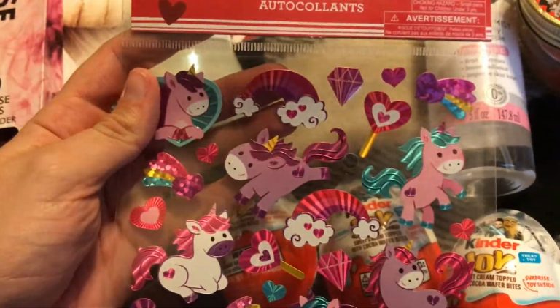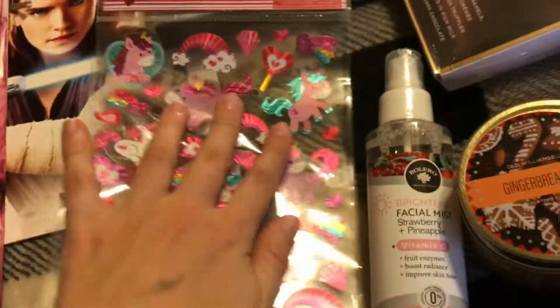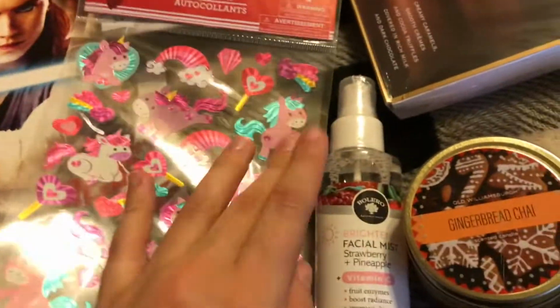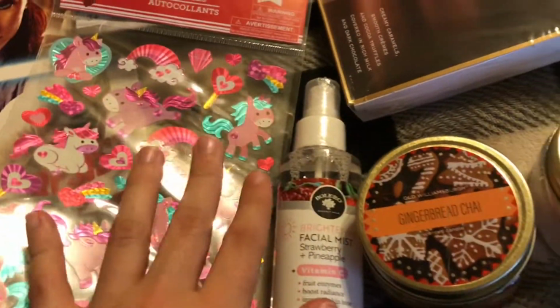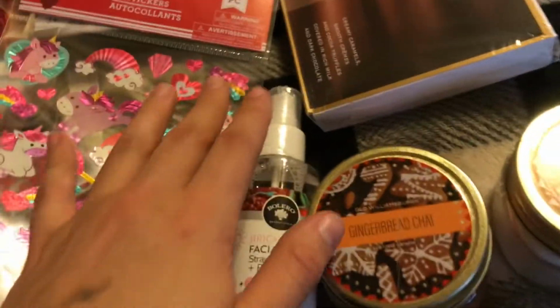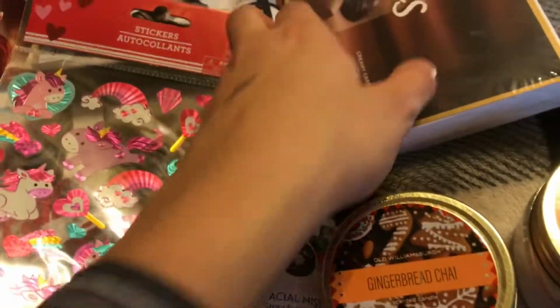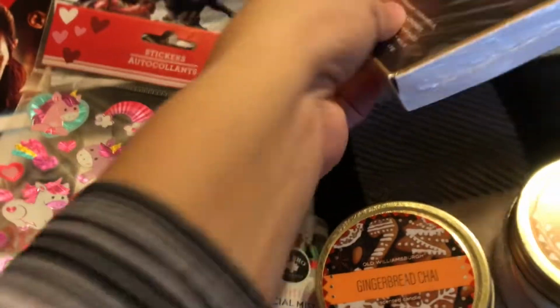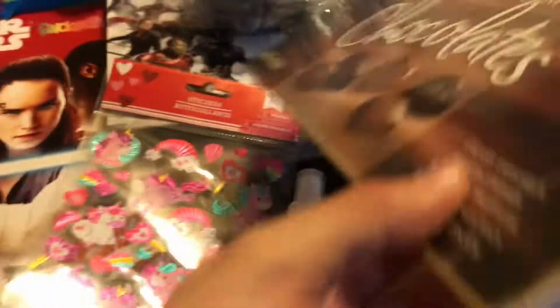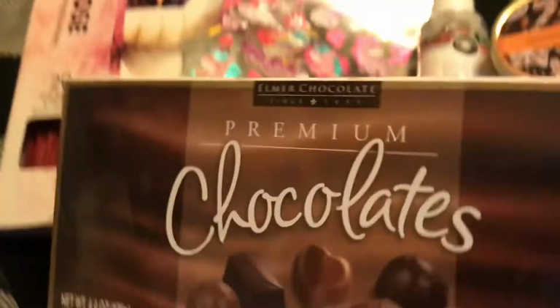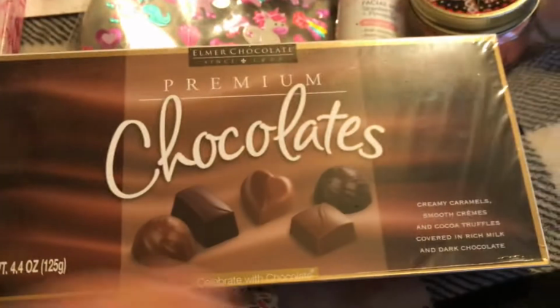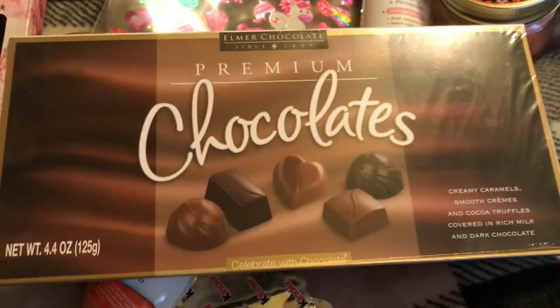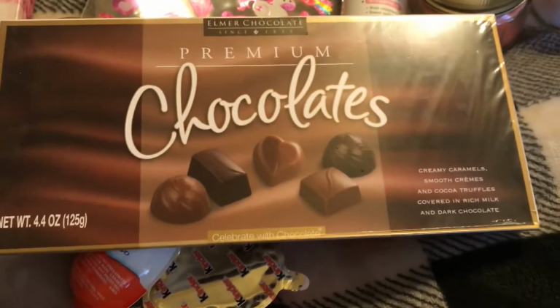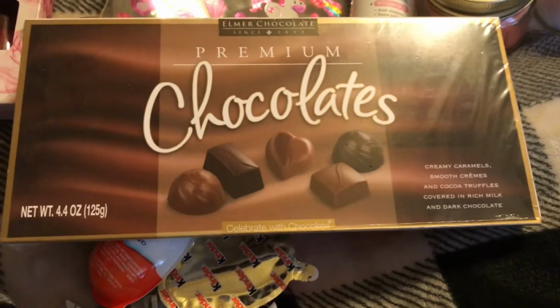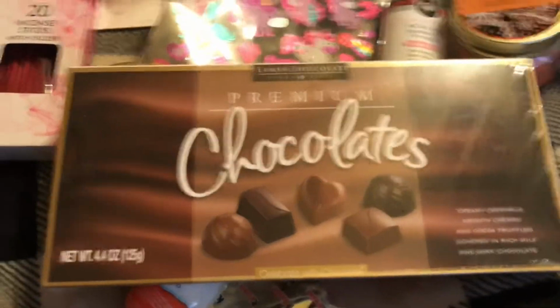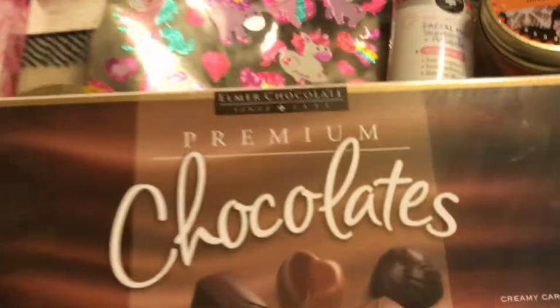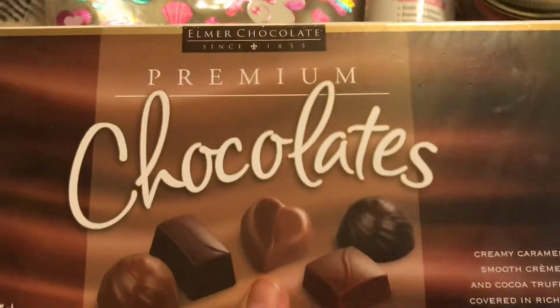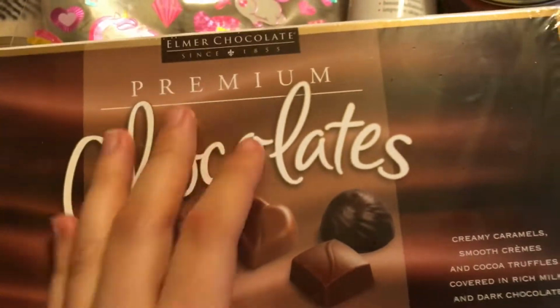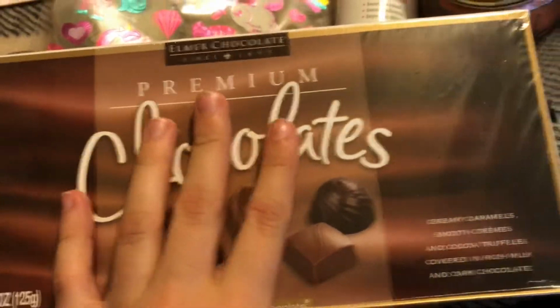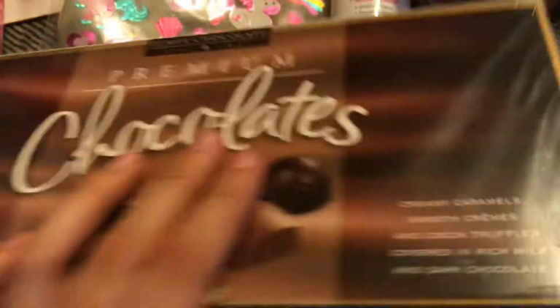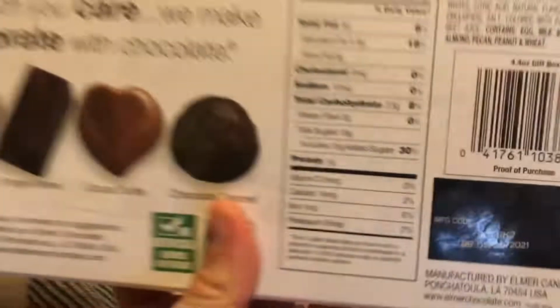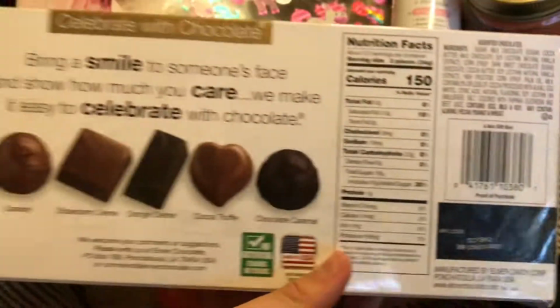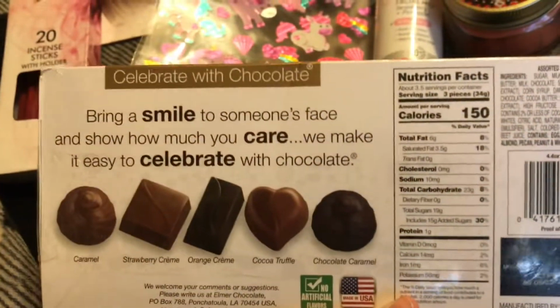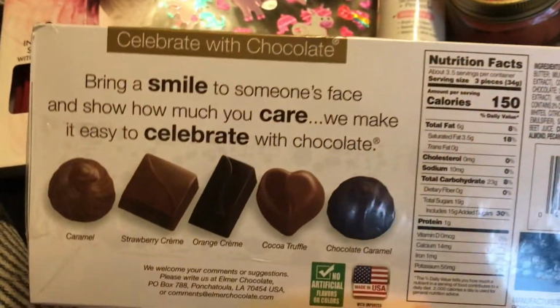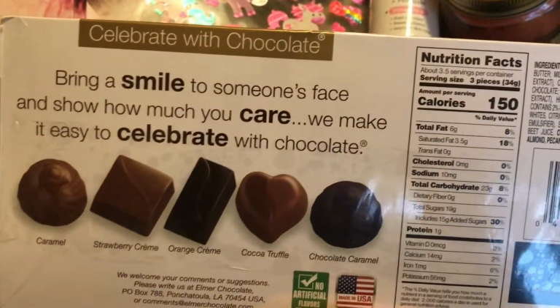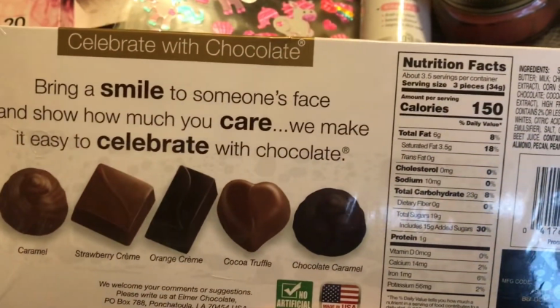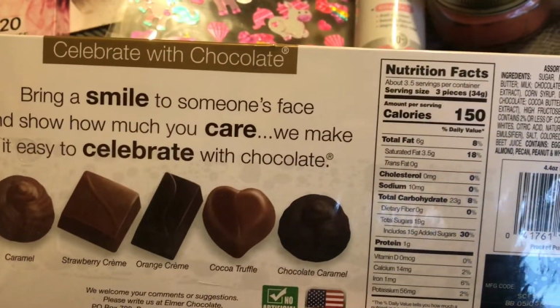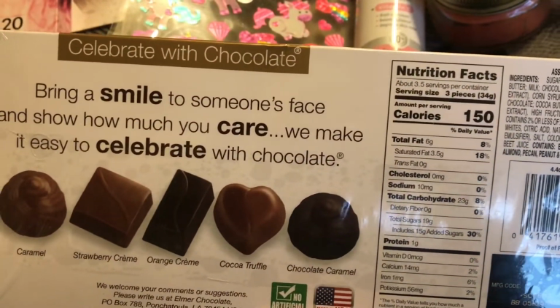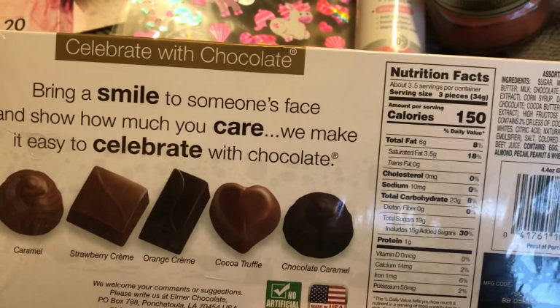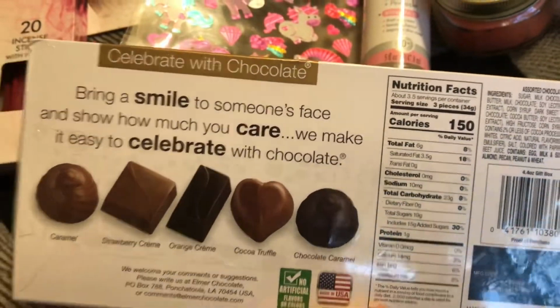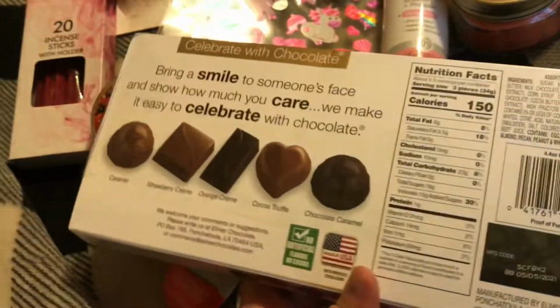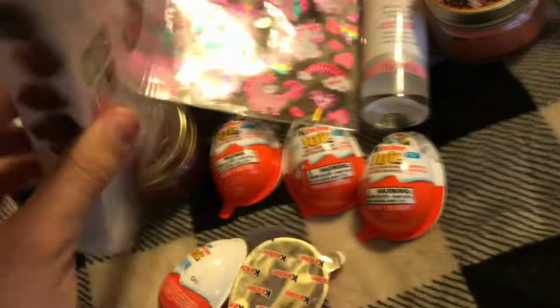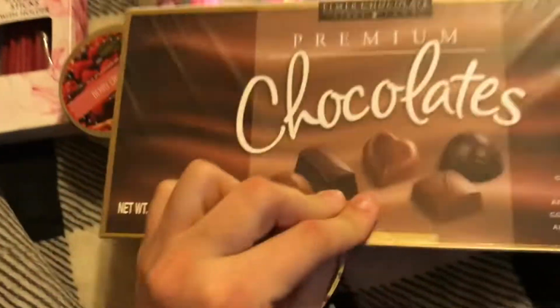This is mainly why I wanted to go — I love when they have these premium chocolates. They taste amazing and there are quite a few in here, I think like 10 or 12 pieces.